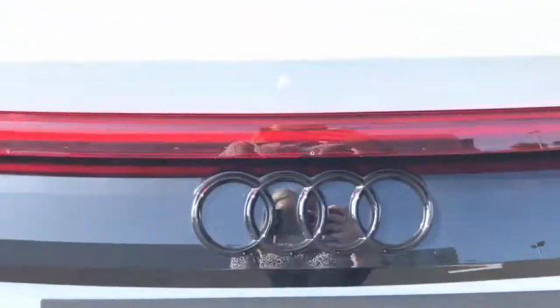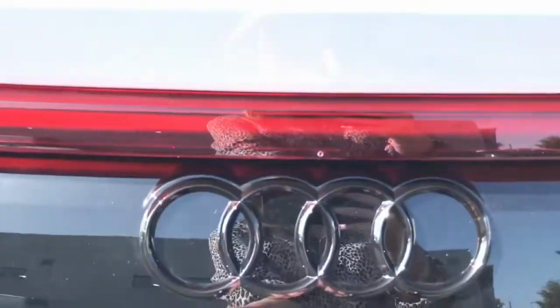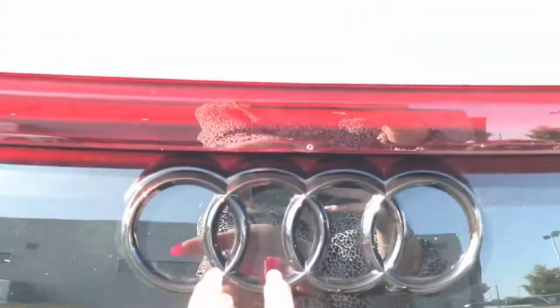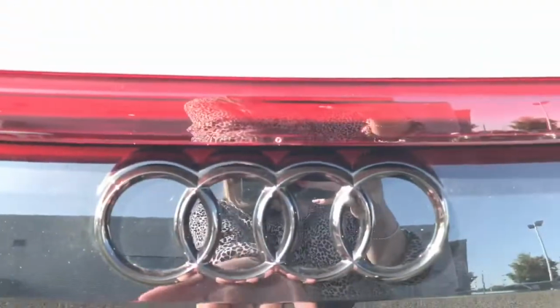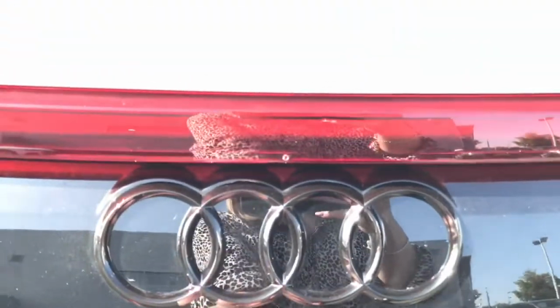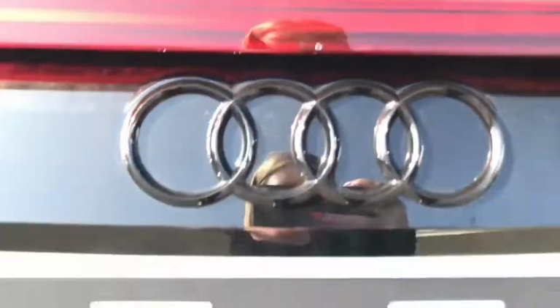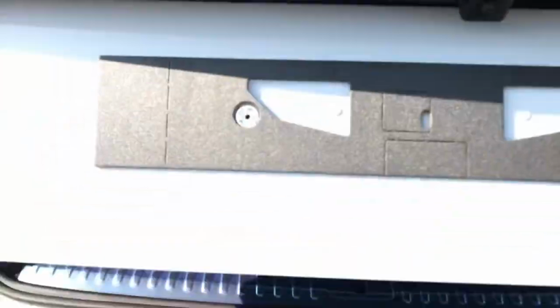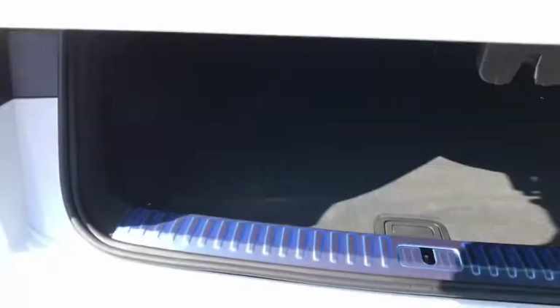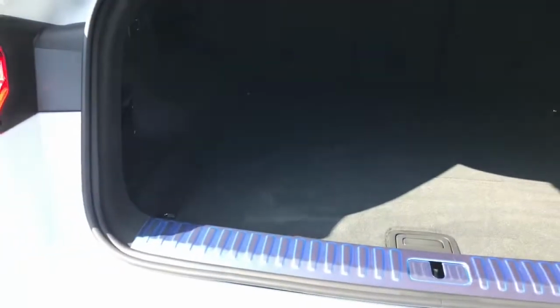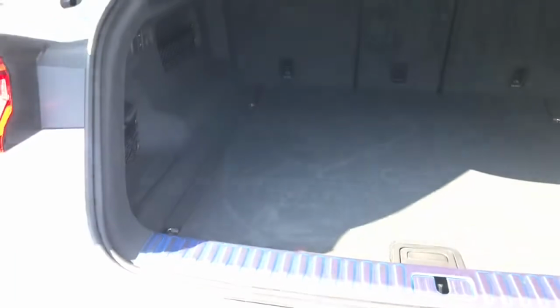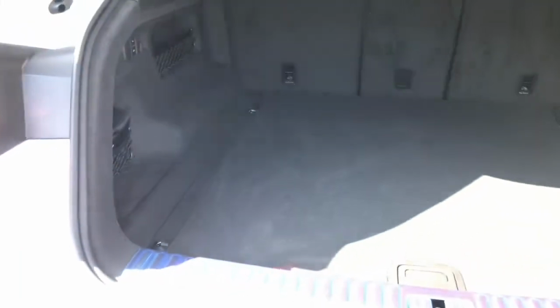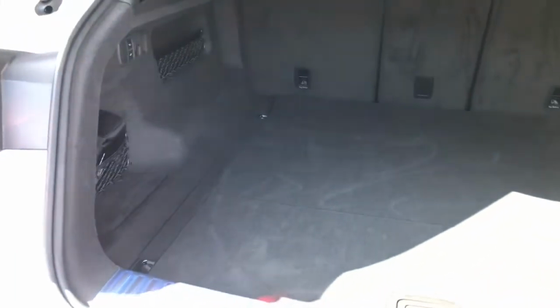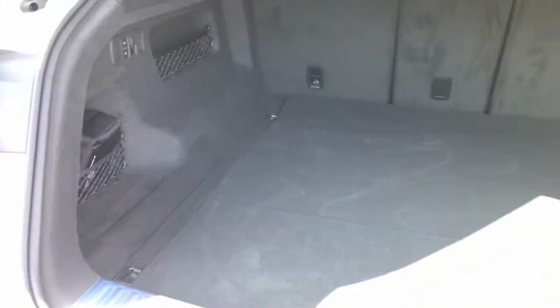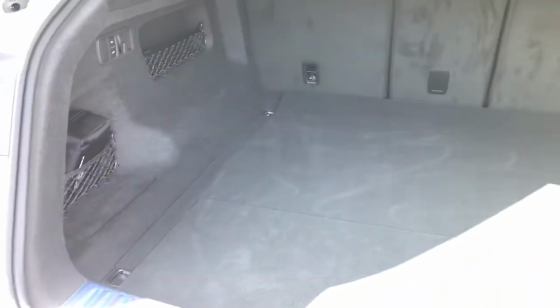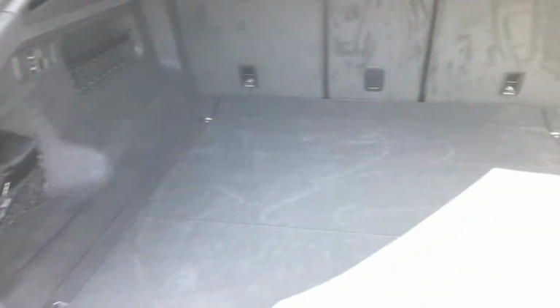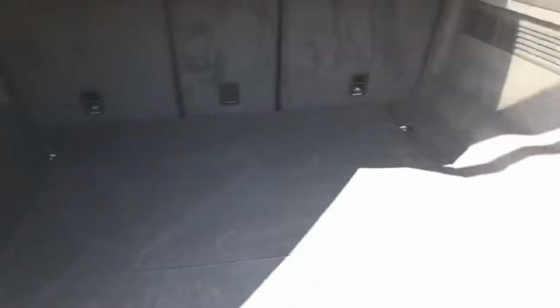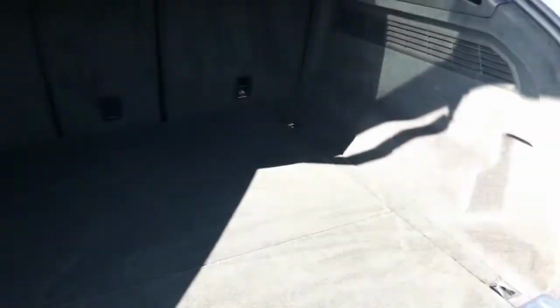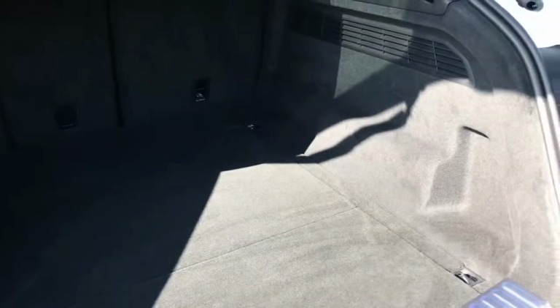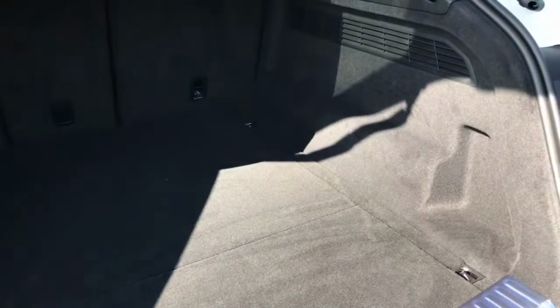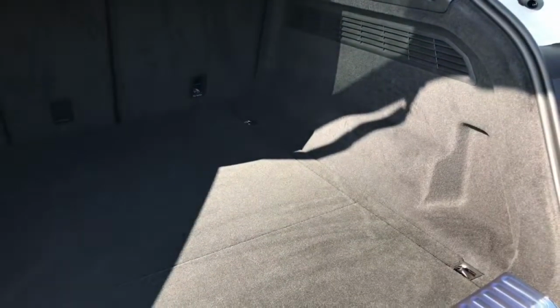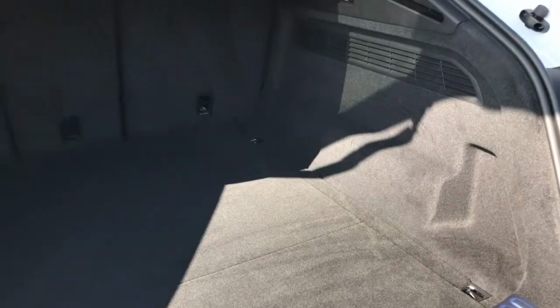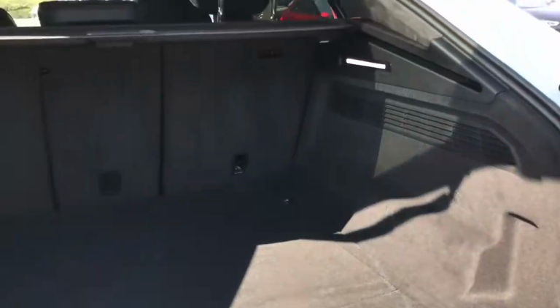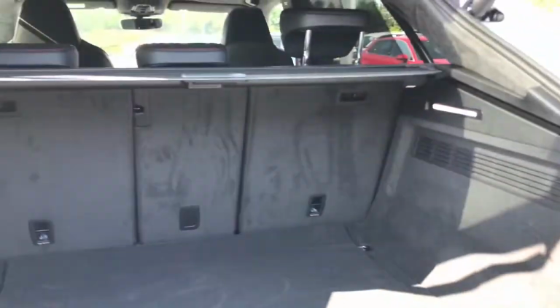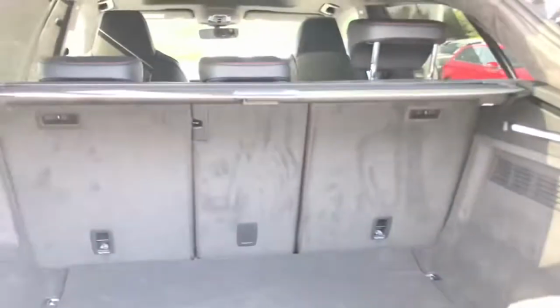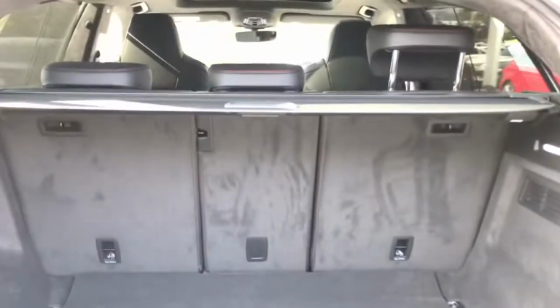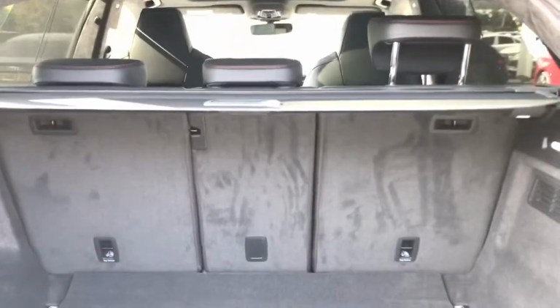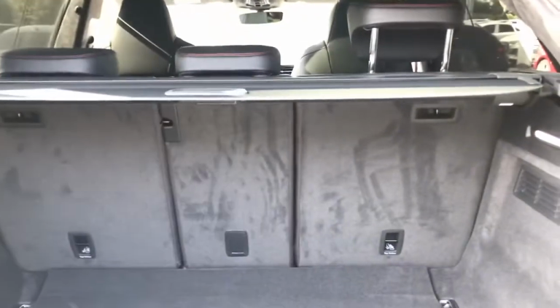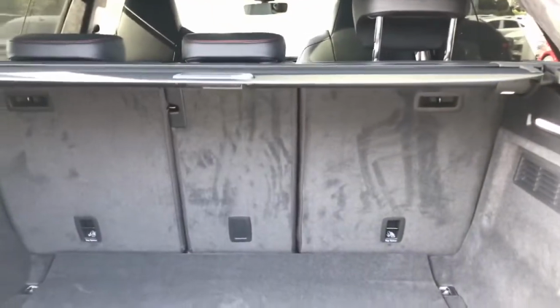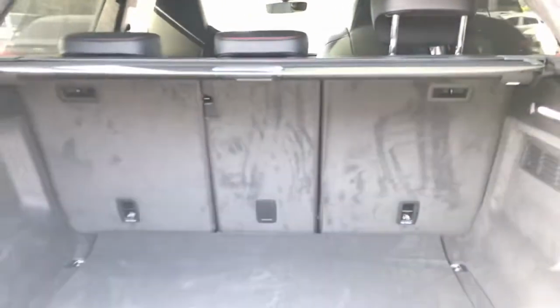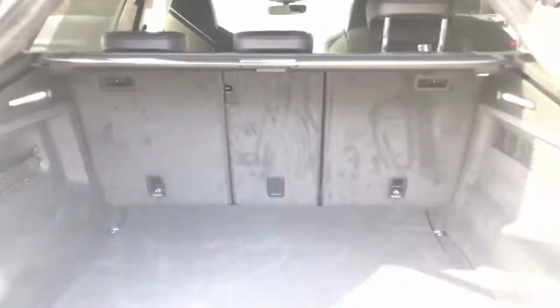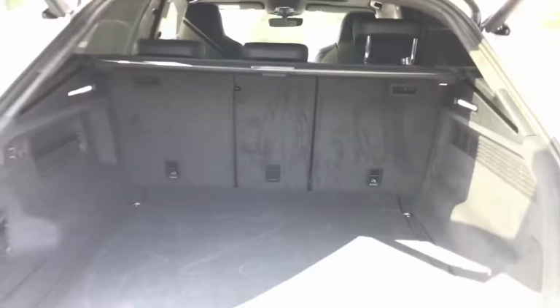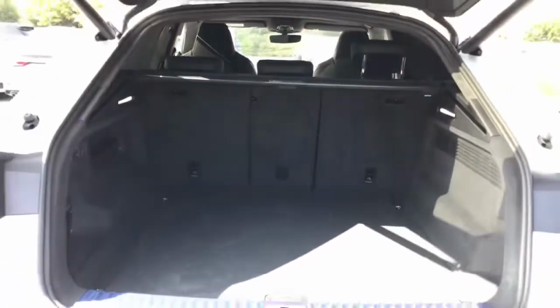This vehicle features the power operated tailgate and this RS Q8 features great boot space. The boot also closes automatically, as shown here.